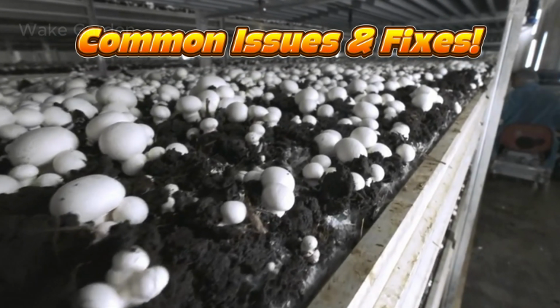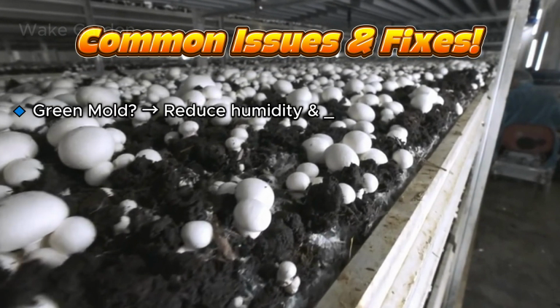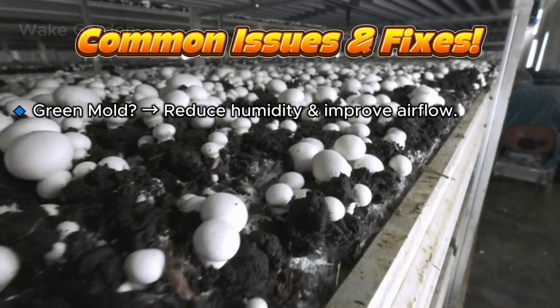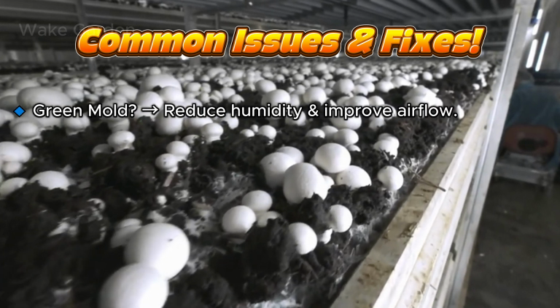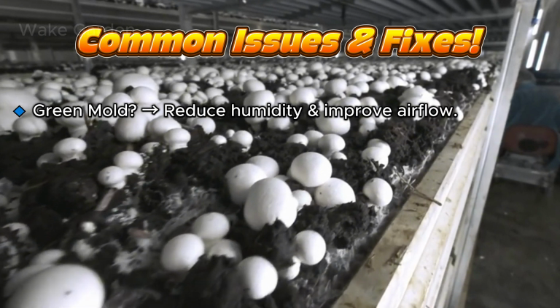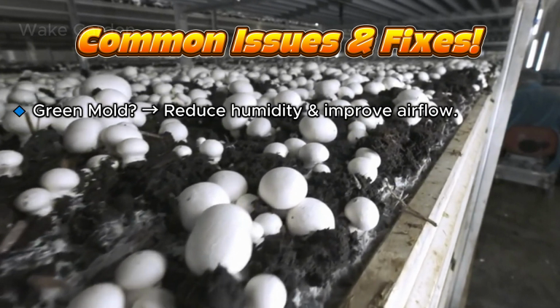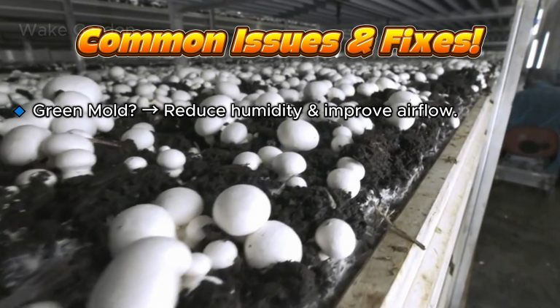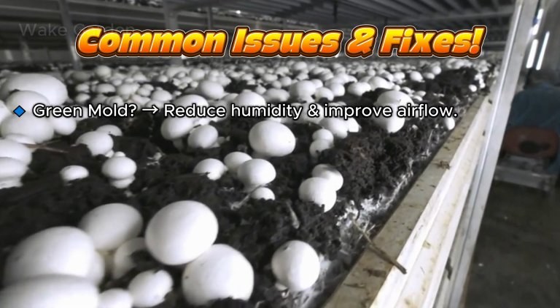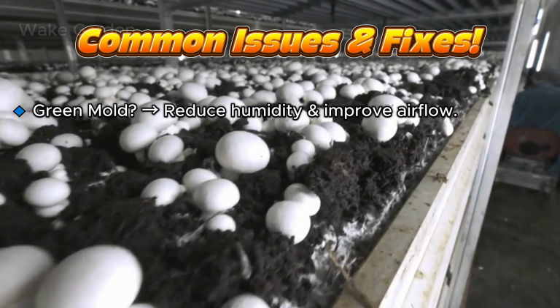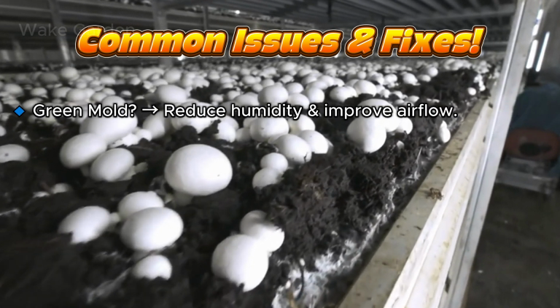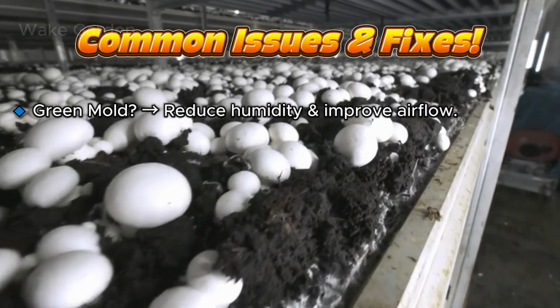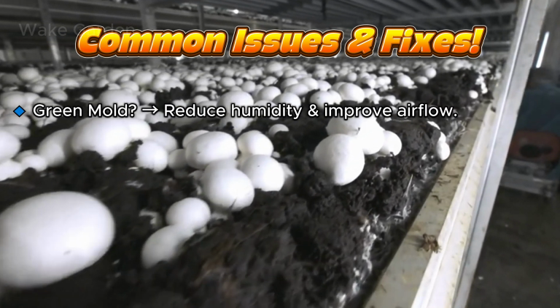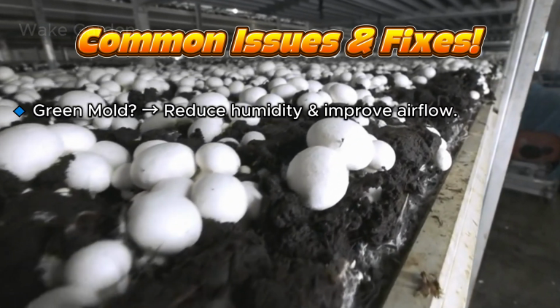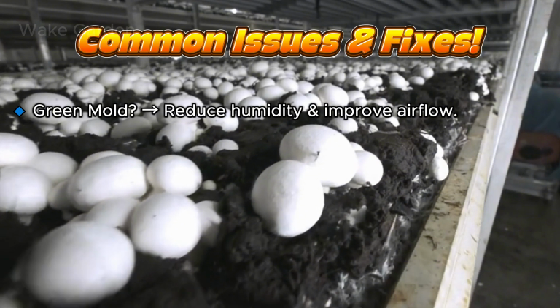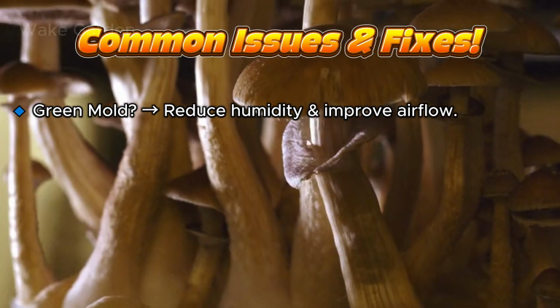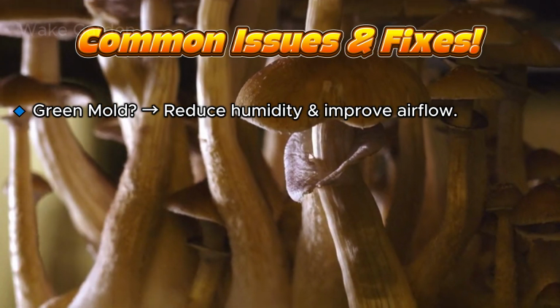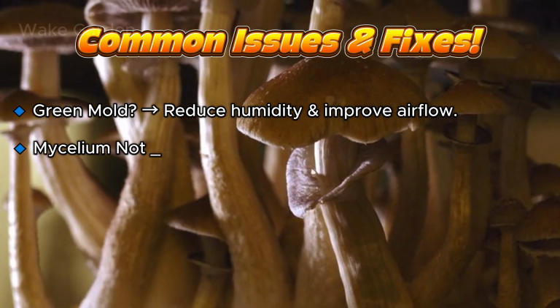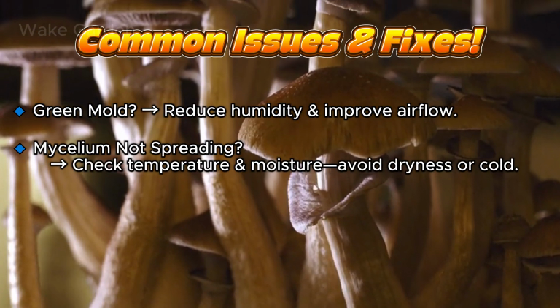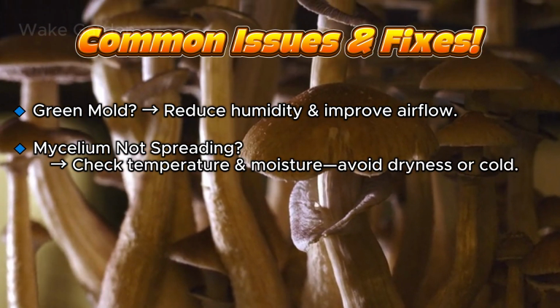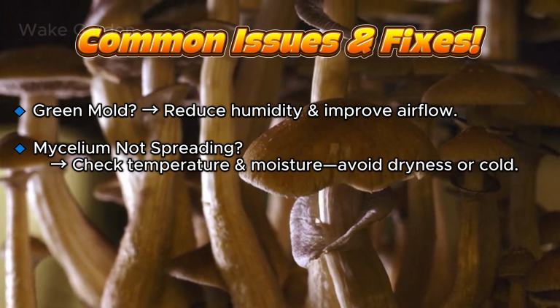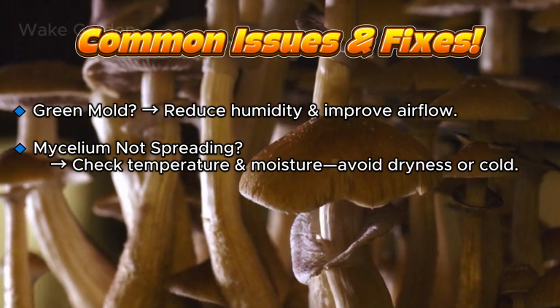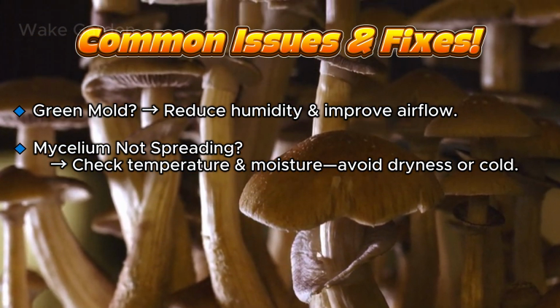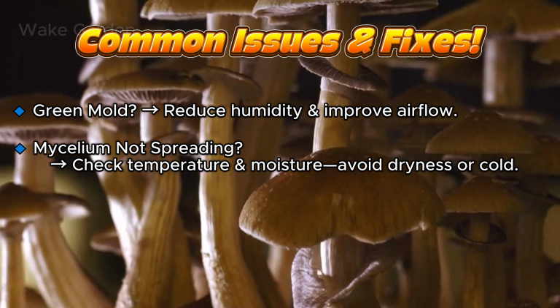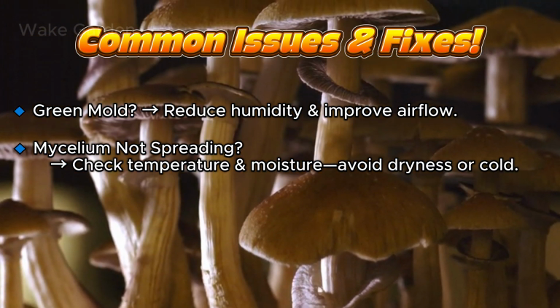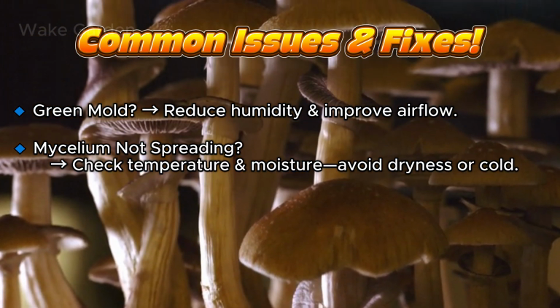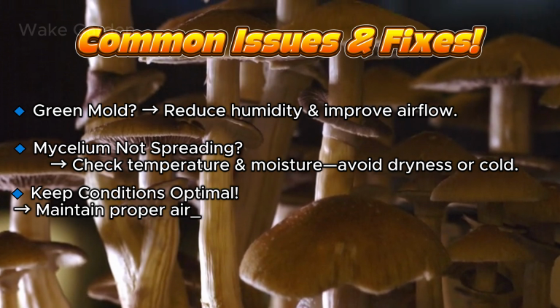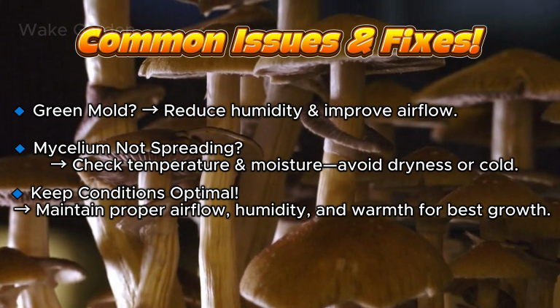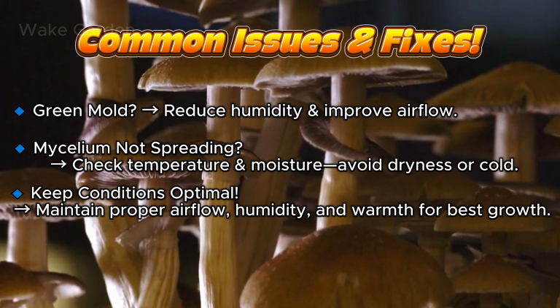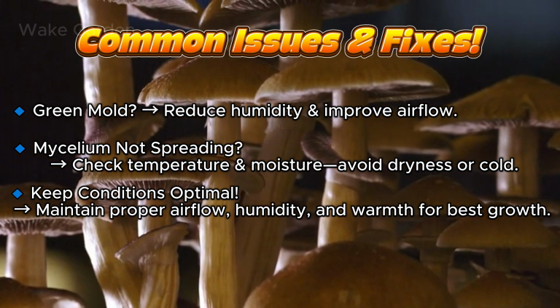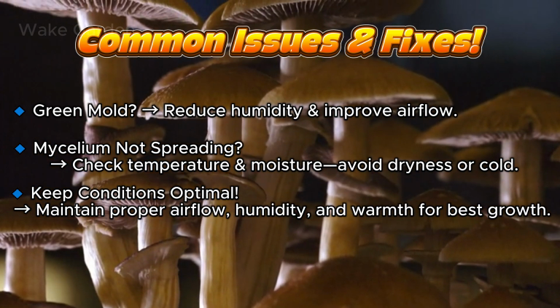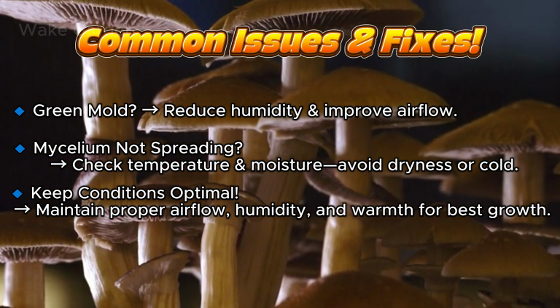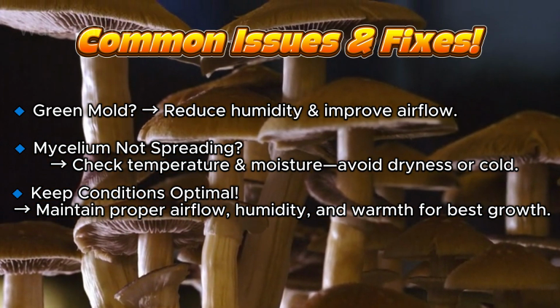If you see green mold, lower humidity and improve airflow. If the mycelium isn't spreading, check your temperature and moisture levels — it may be too dry or too cold.